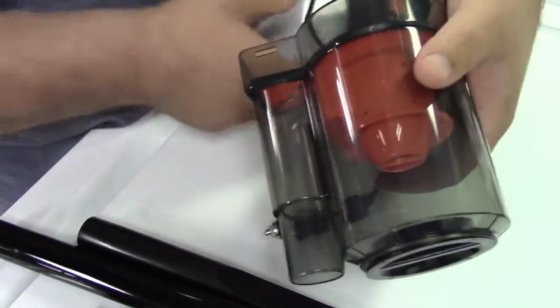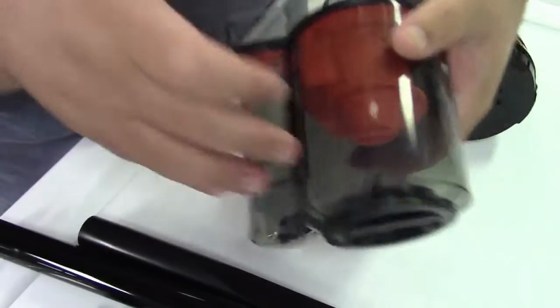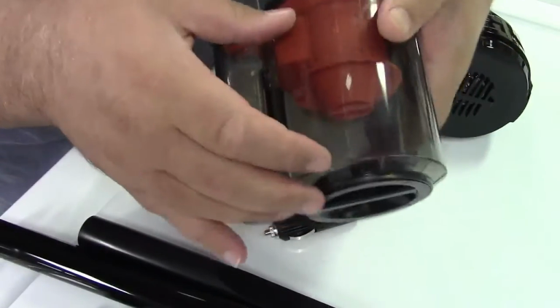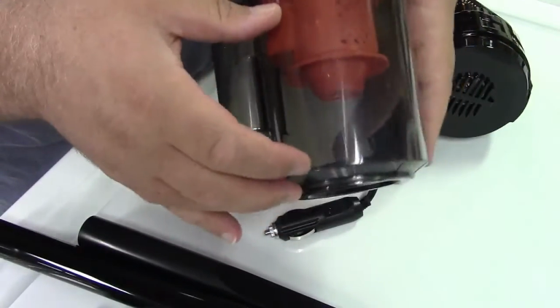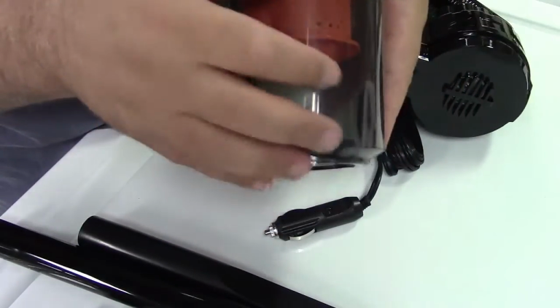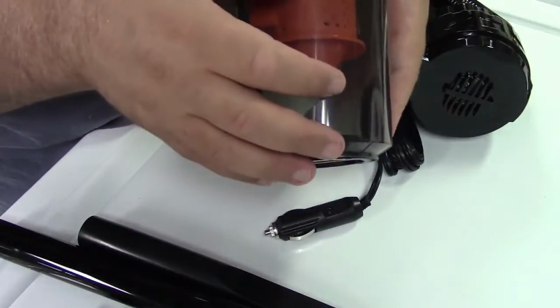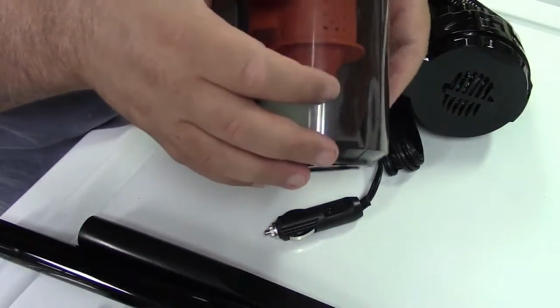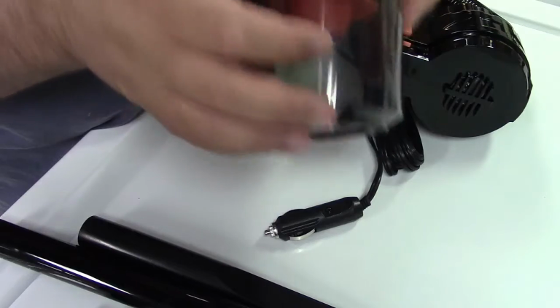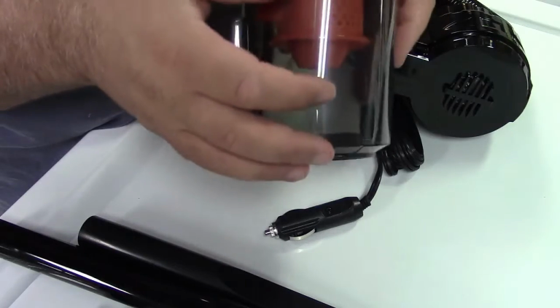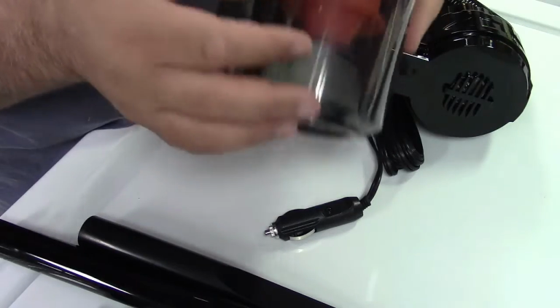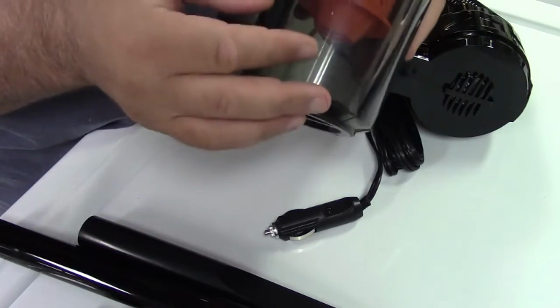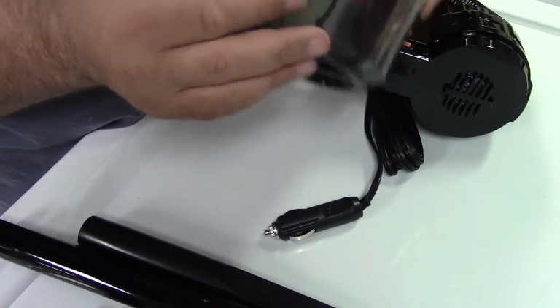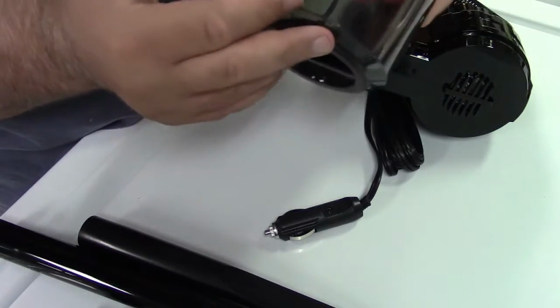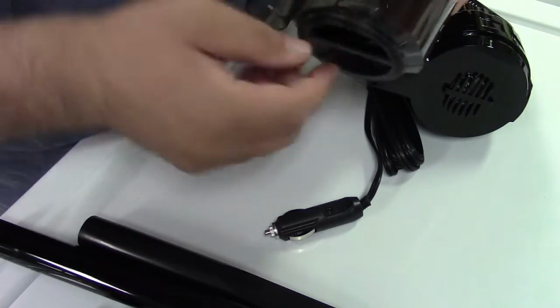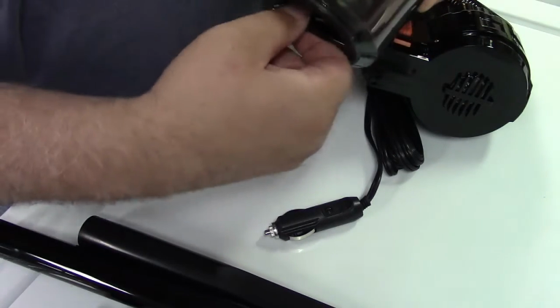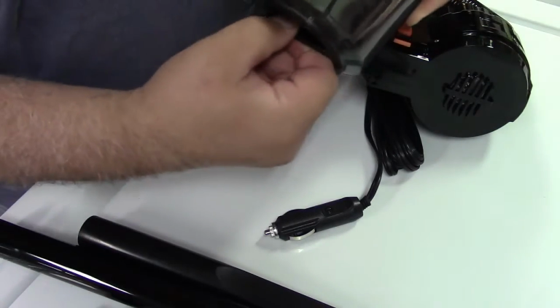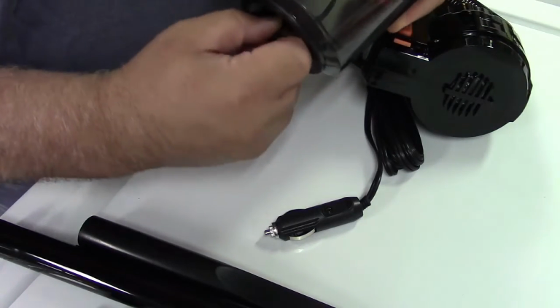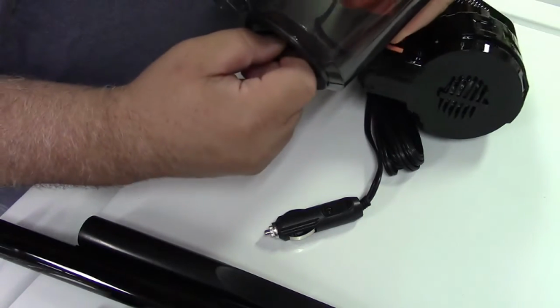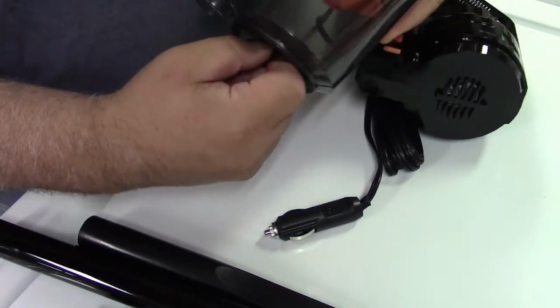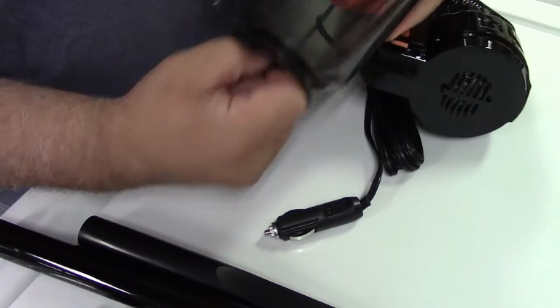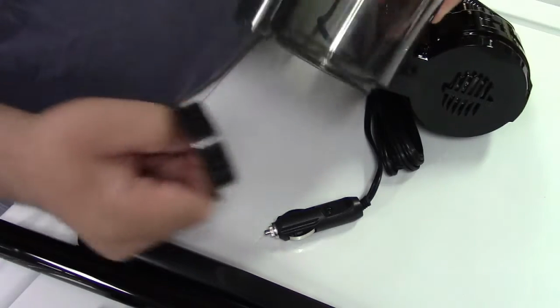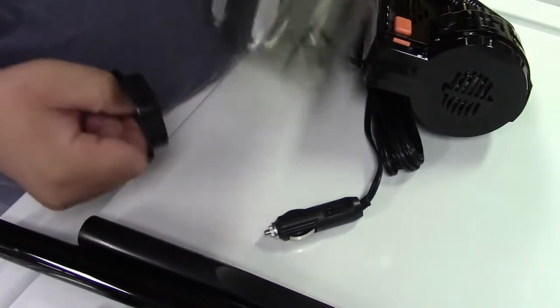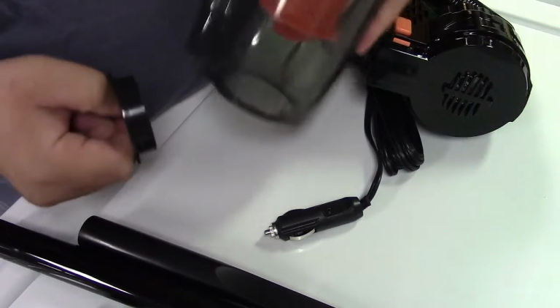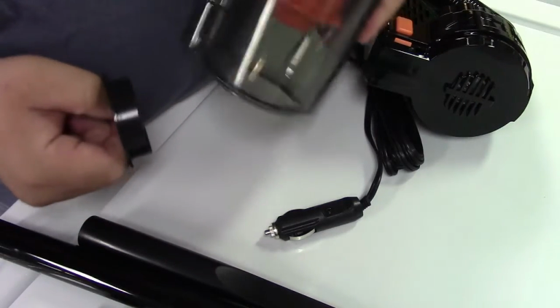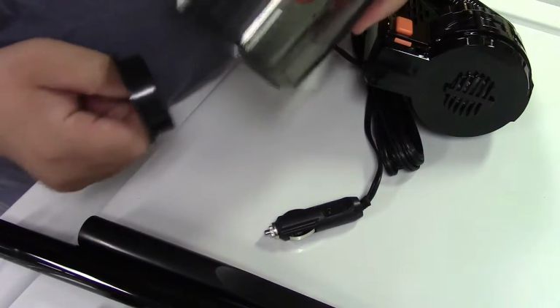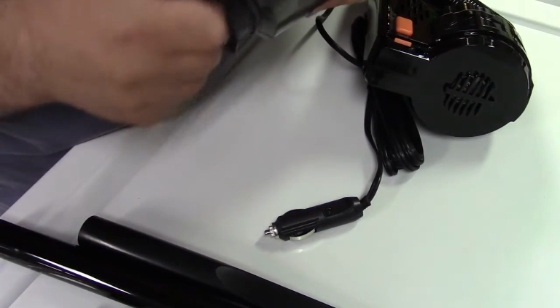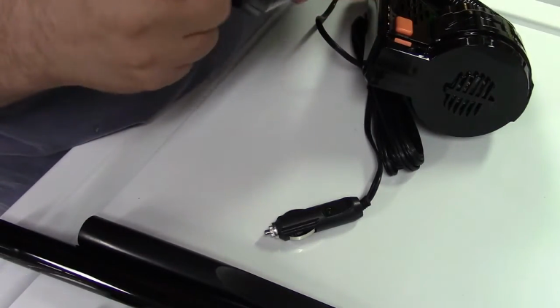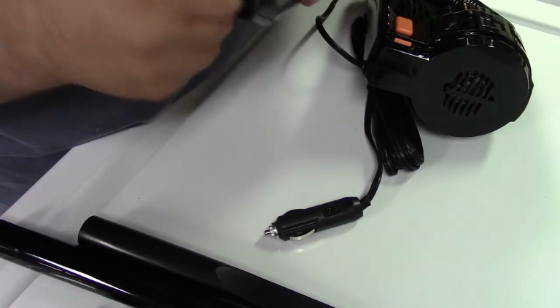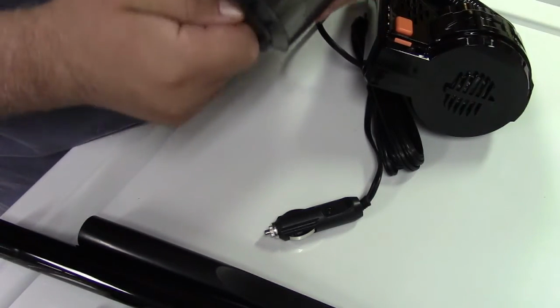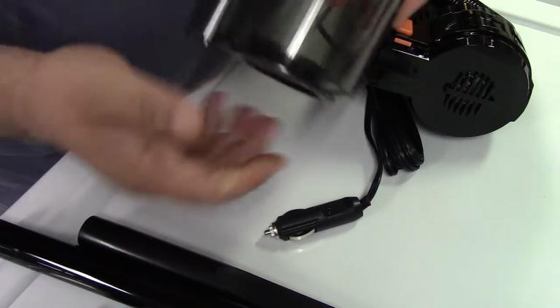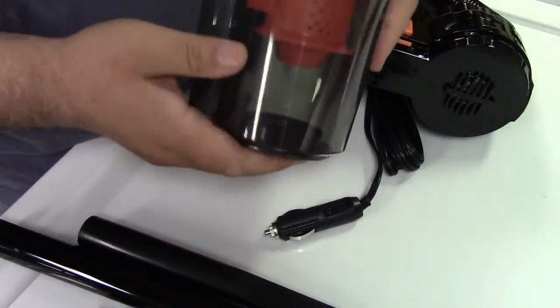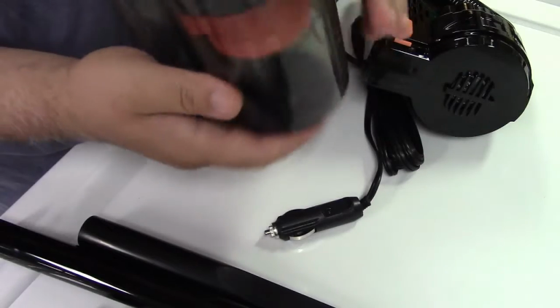There's a button here, and on the other side squeeze and the whole thing comes off. All of your dirt is going to be collected in here. What you can do is take this right over the garbage can, turn that, pull it out, and all of your dirt you can shake out, and then it just fits right back in.